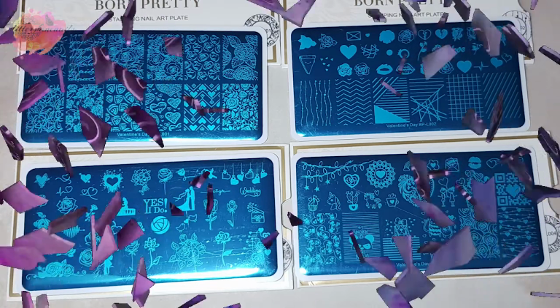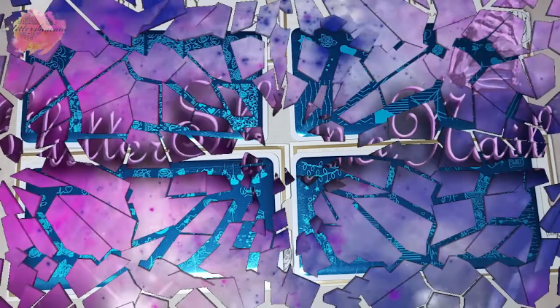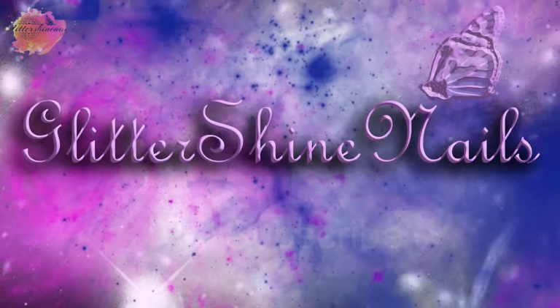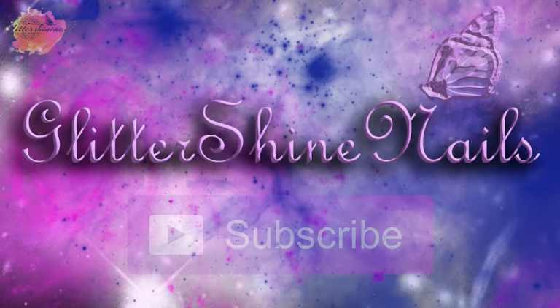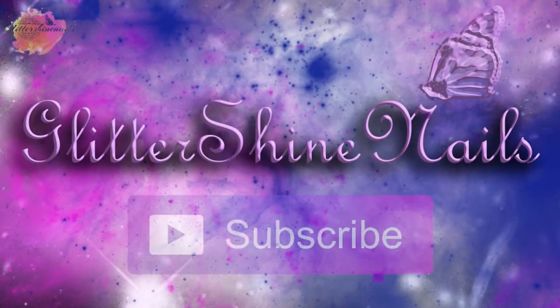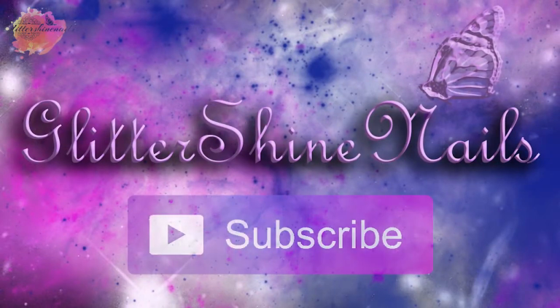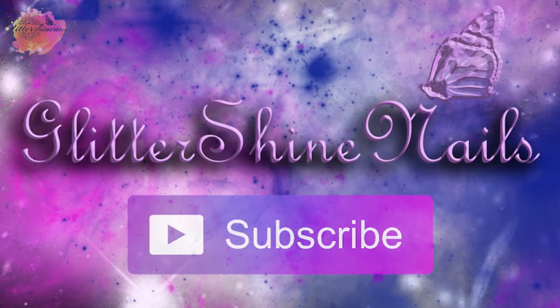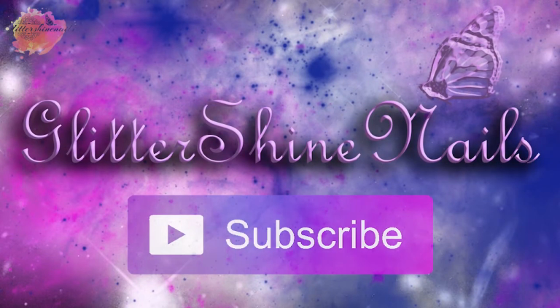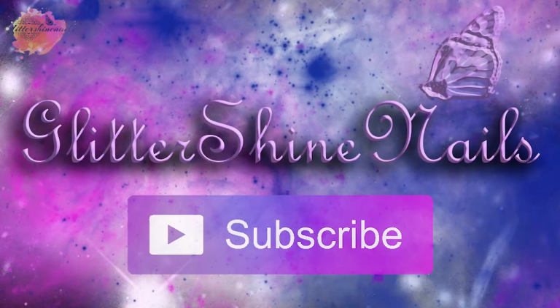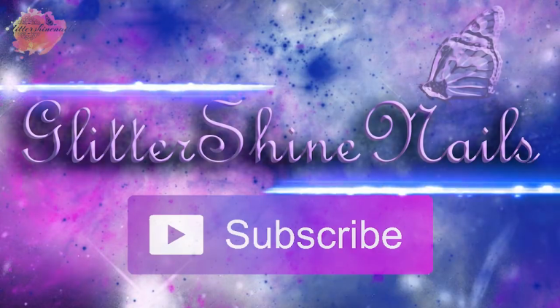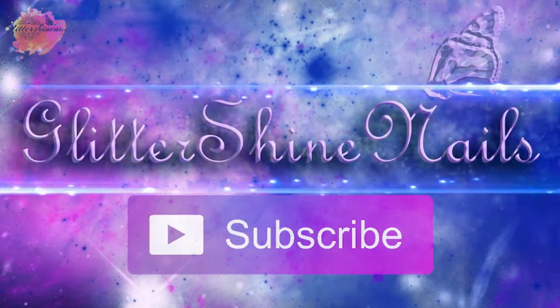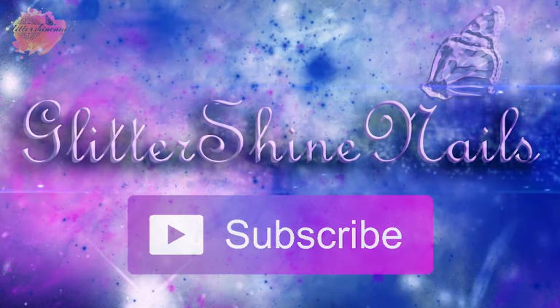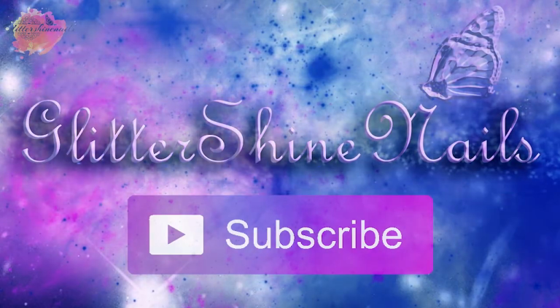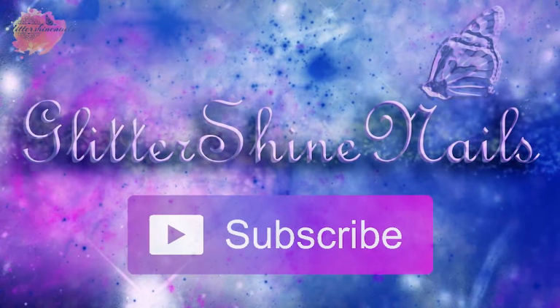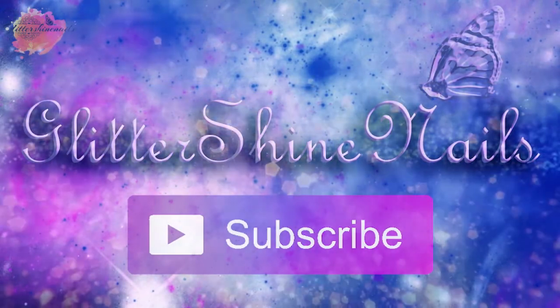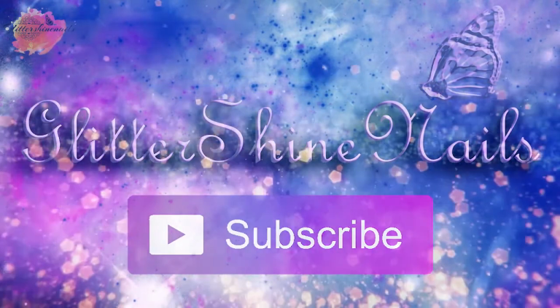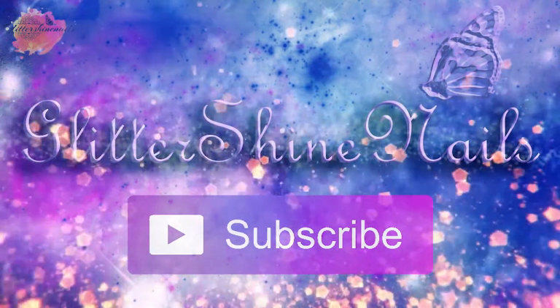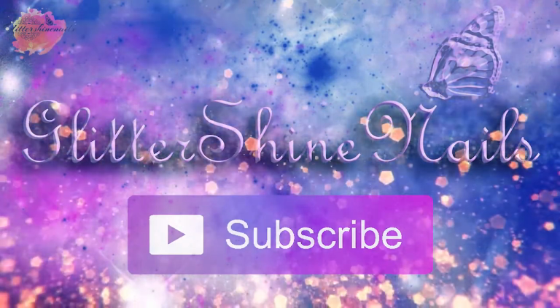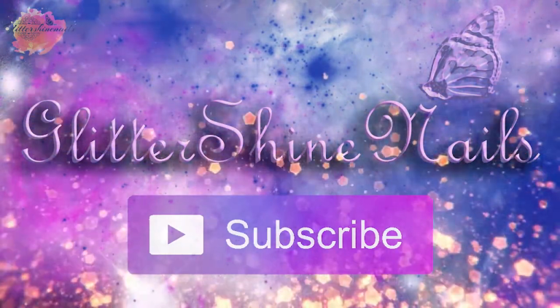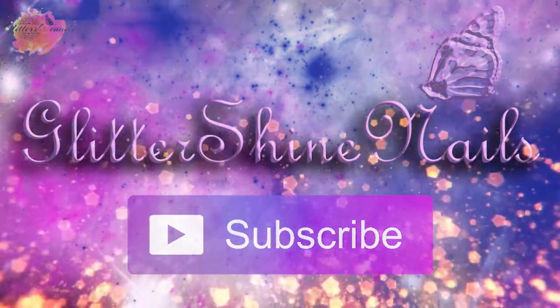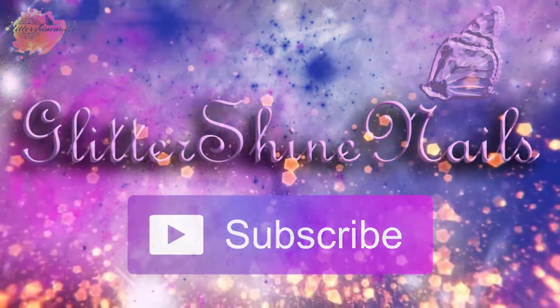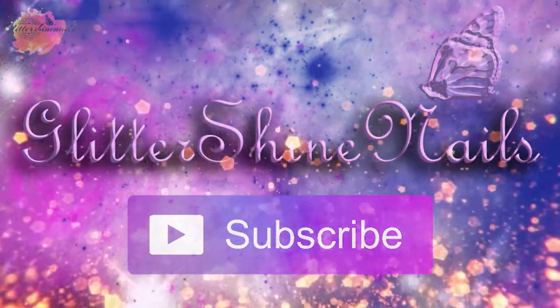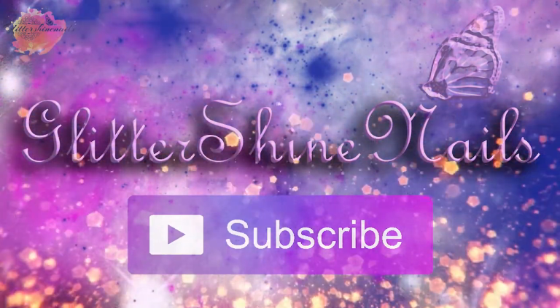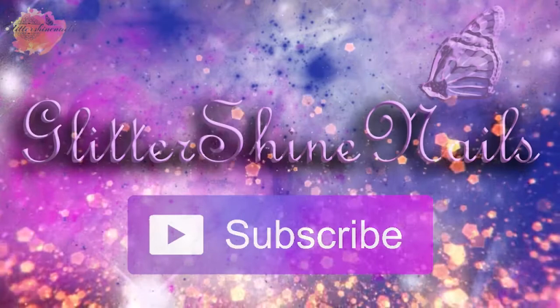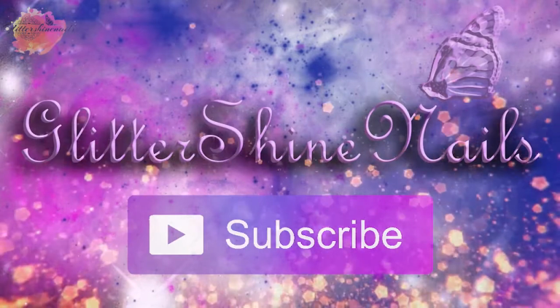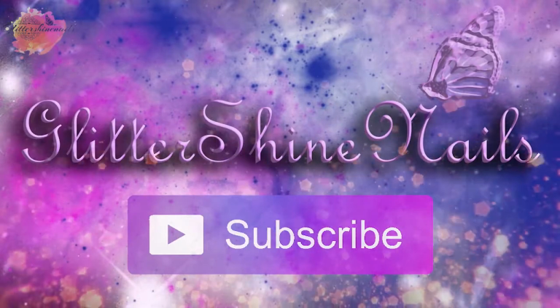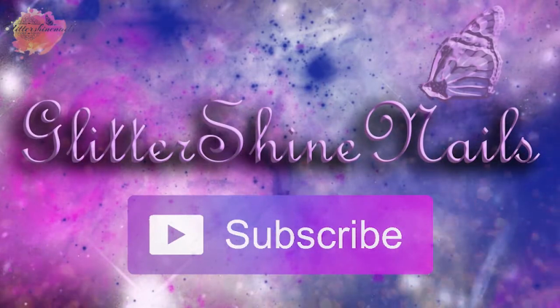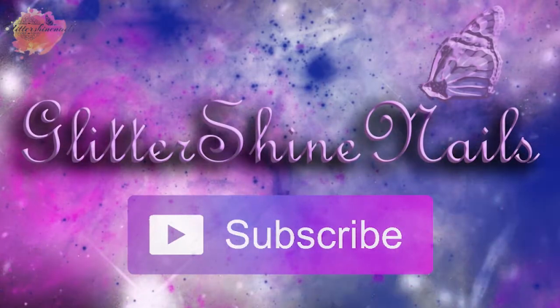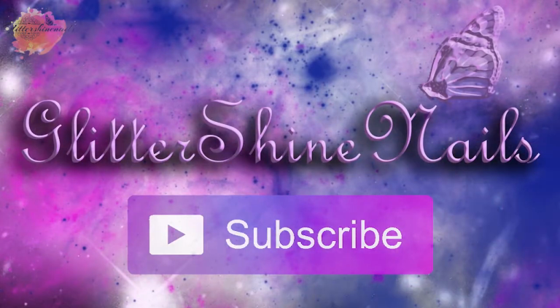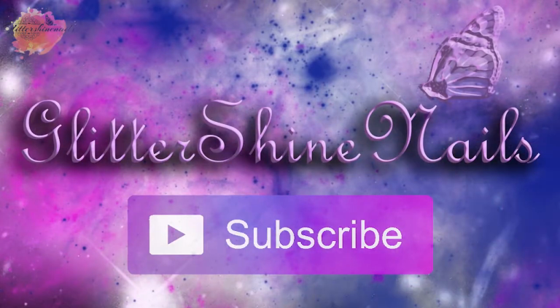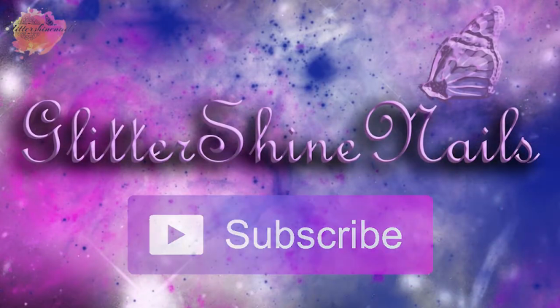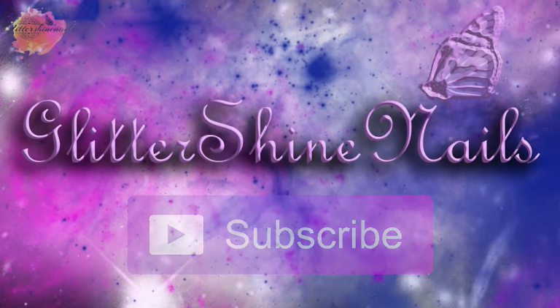Before we get started, please subscribe to my channel and make sure you have the bell notification on. And please also like this video — these really help out my channel. Thank you.